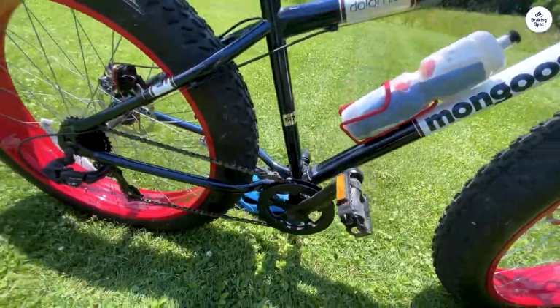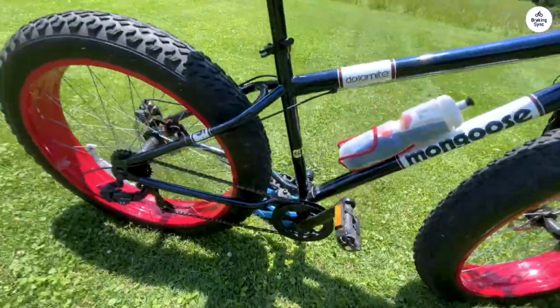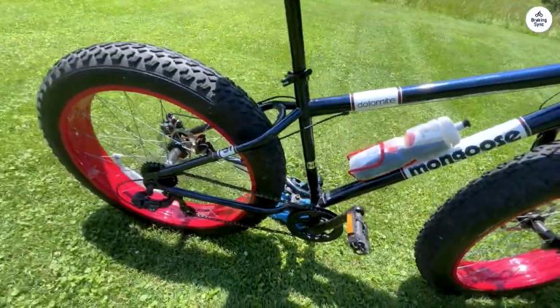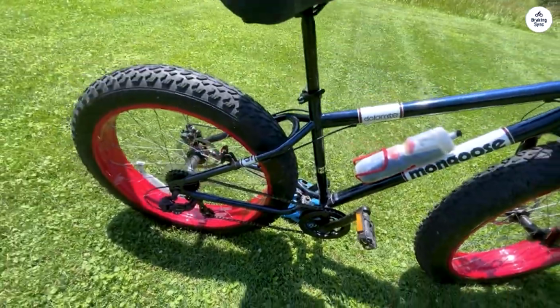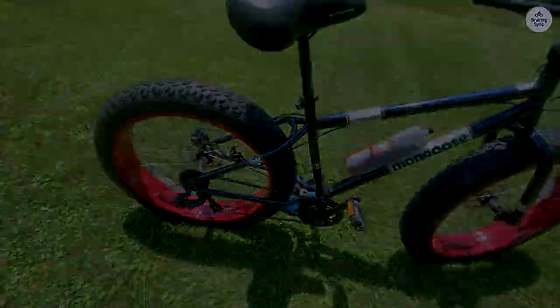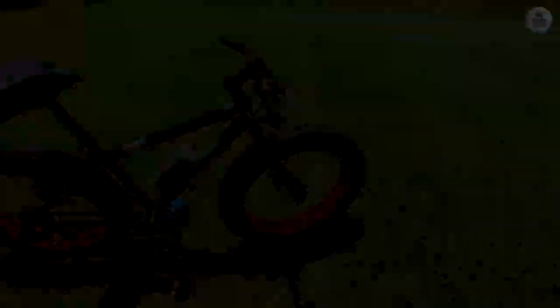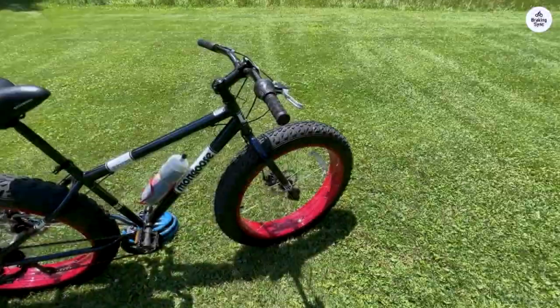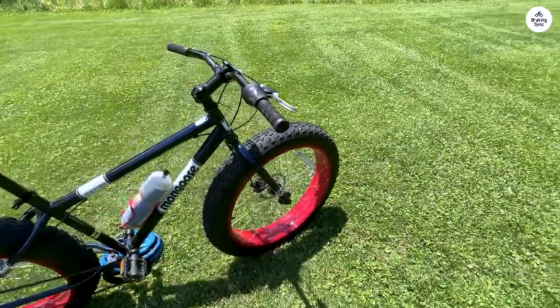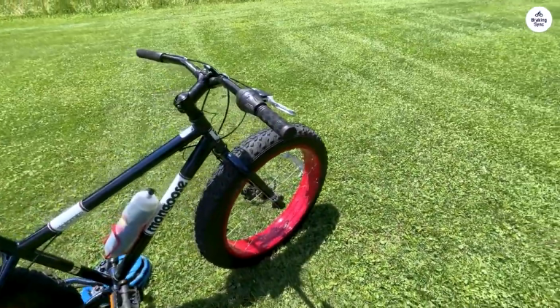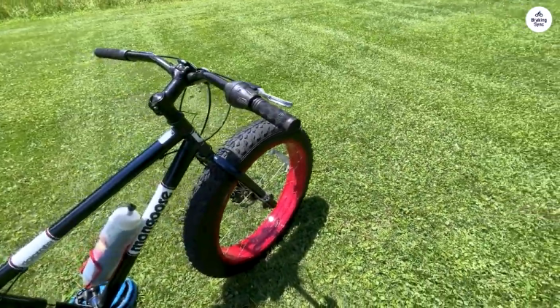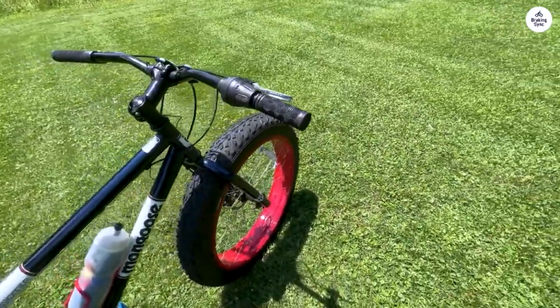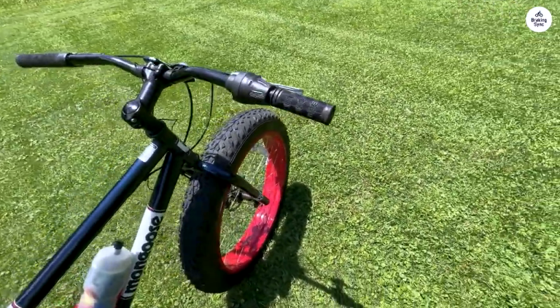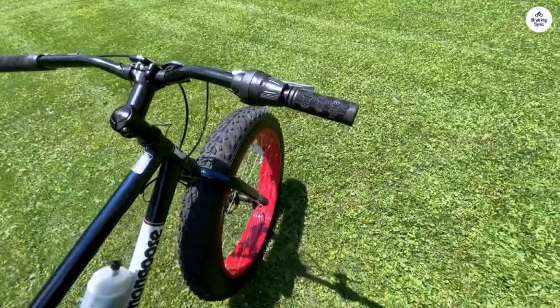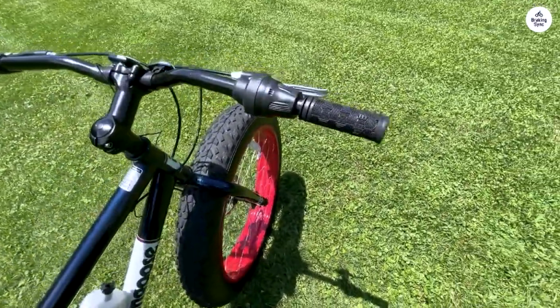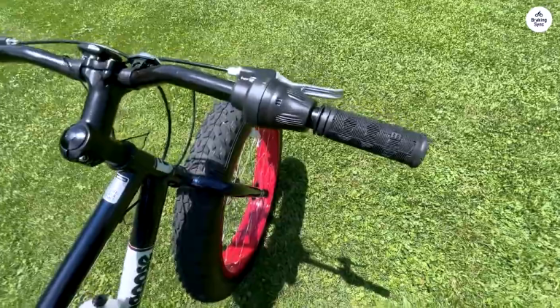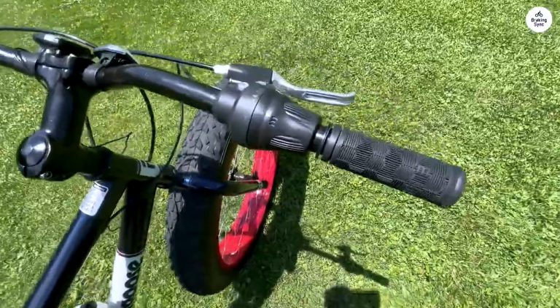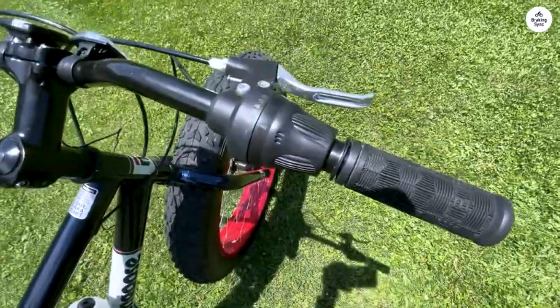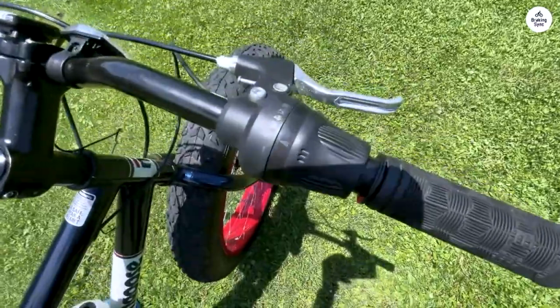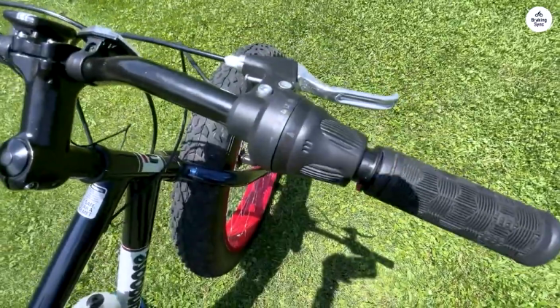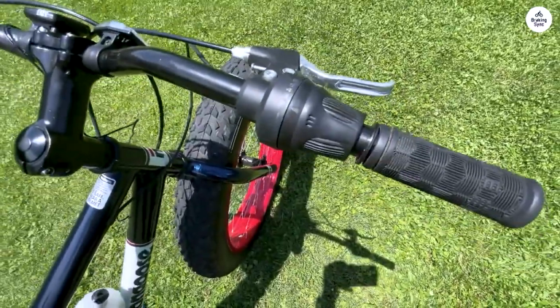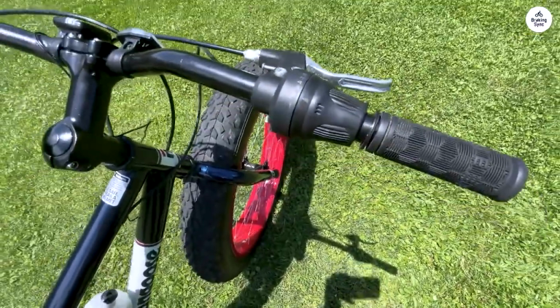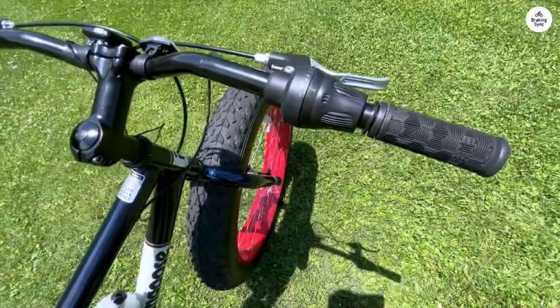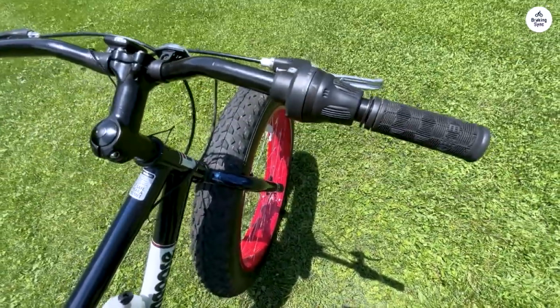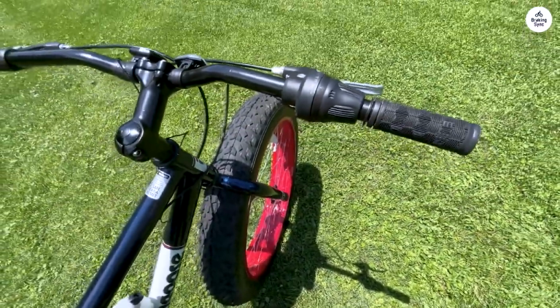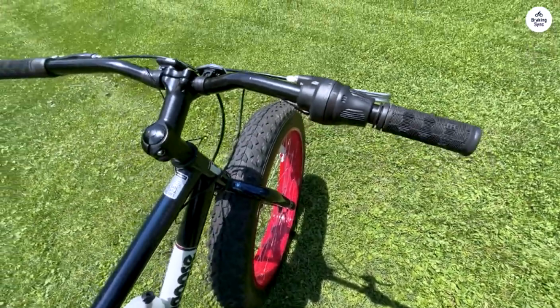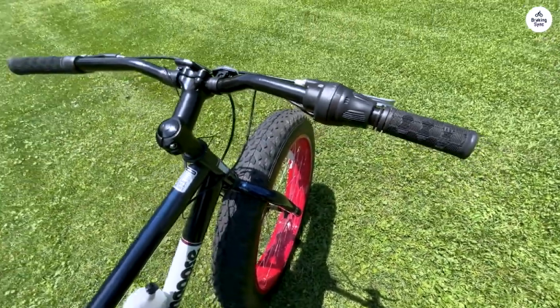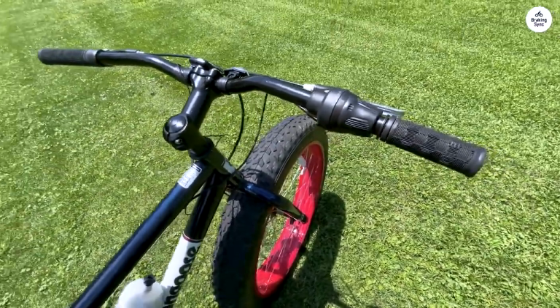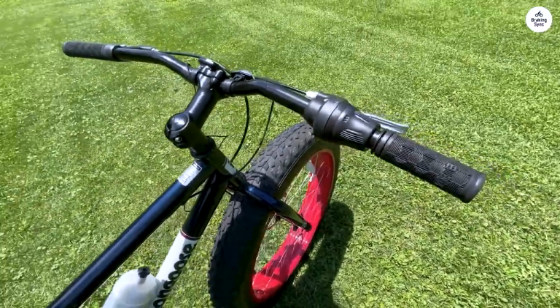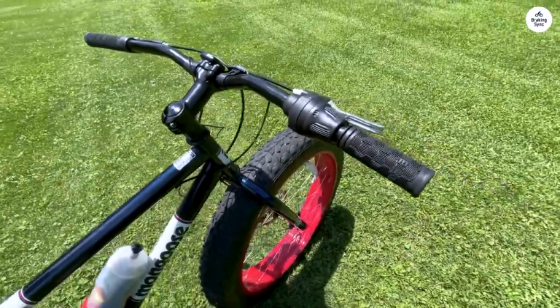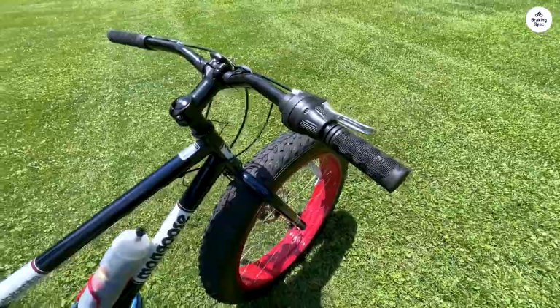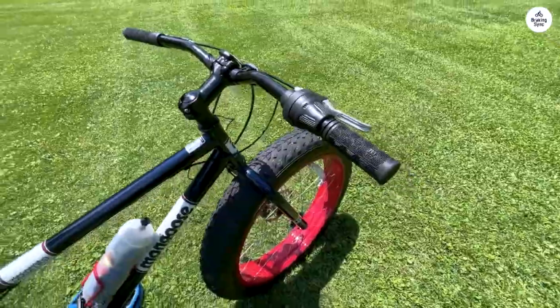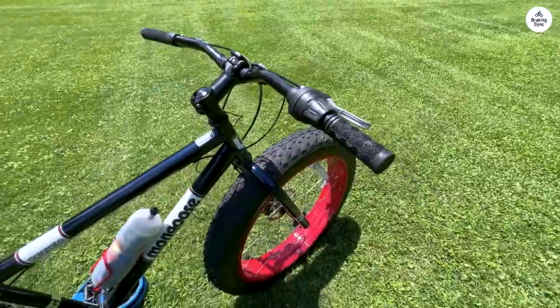On the maiden voyage, I noticed the need for subsequent brake adjustments, though the disc brakes proved notably more efficient than traditional ones. The road noise from the oversized tires was unexpected but understandable.